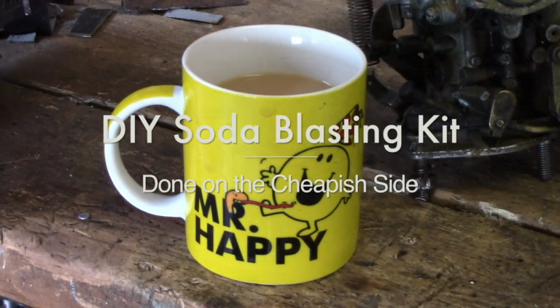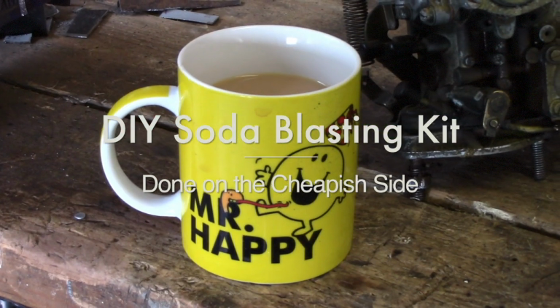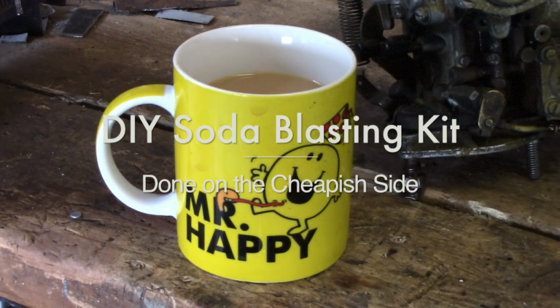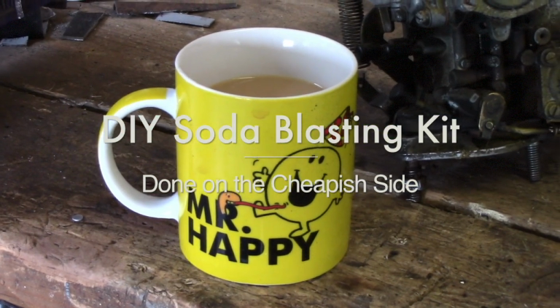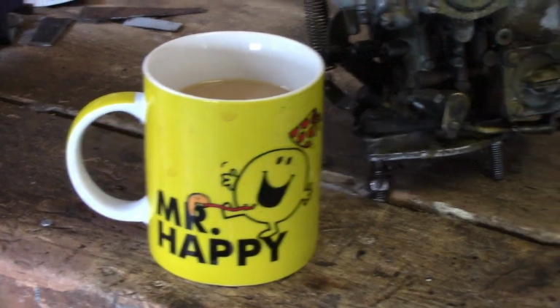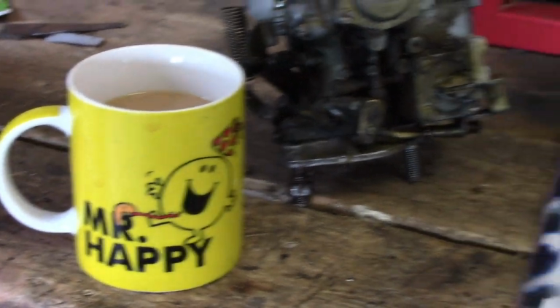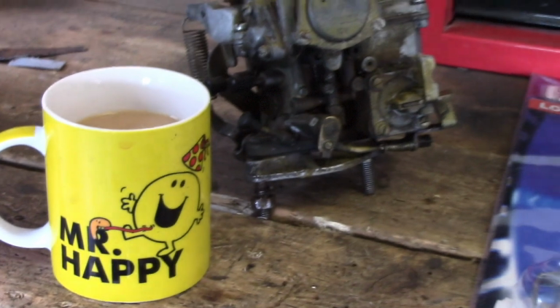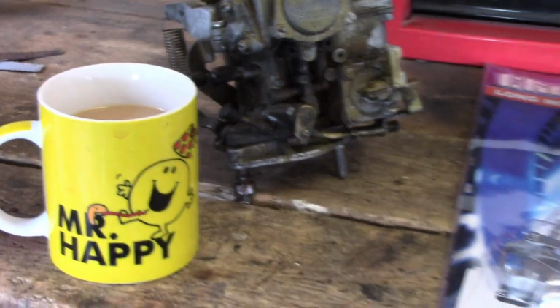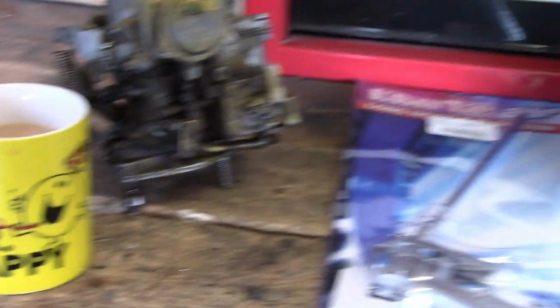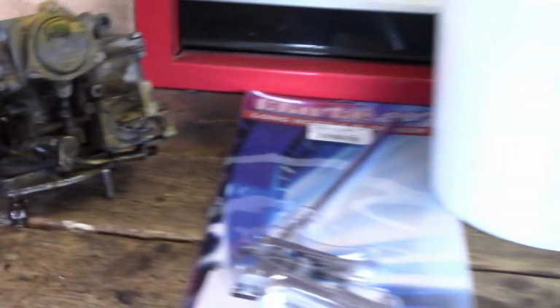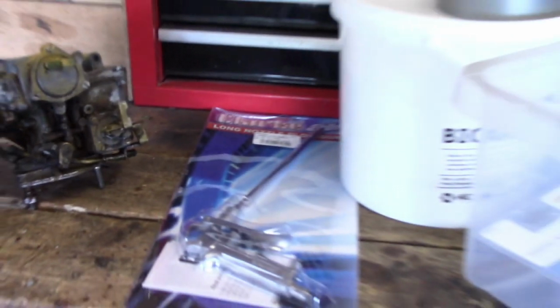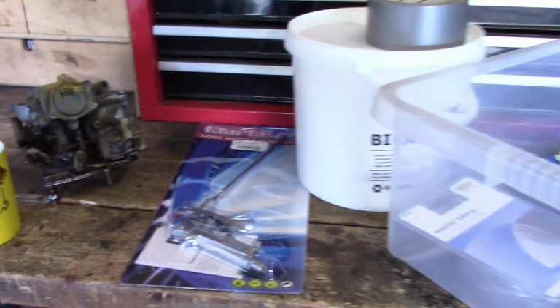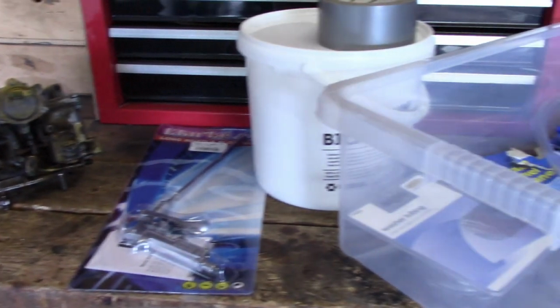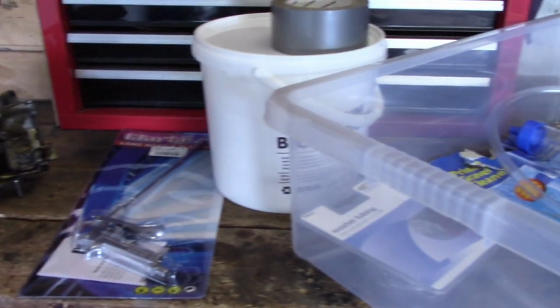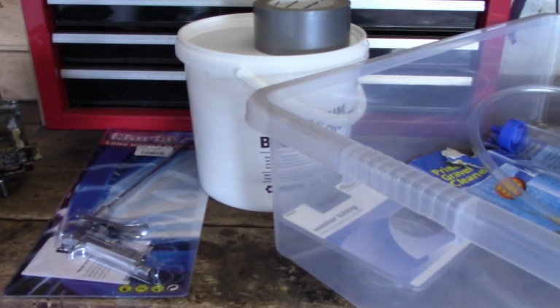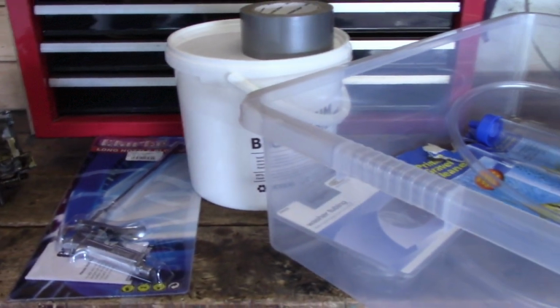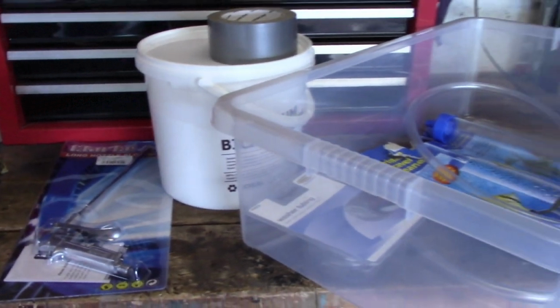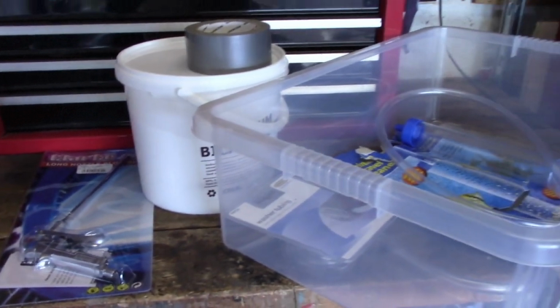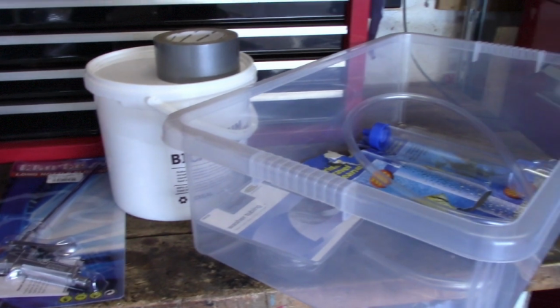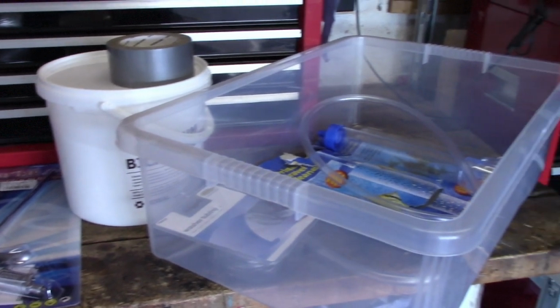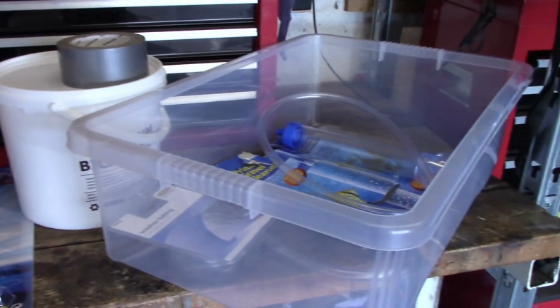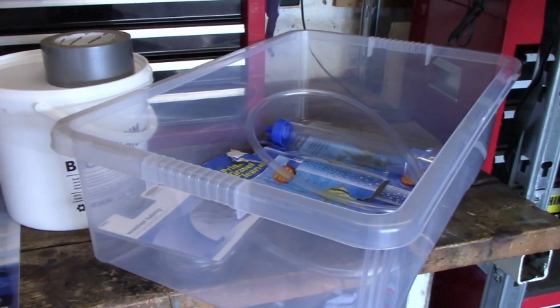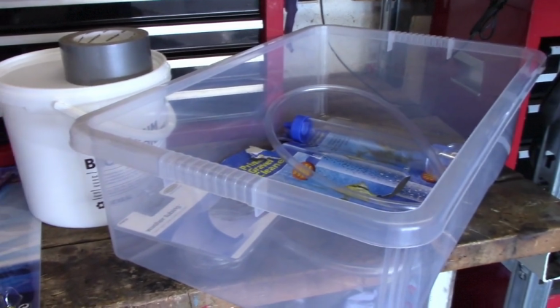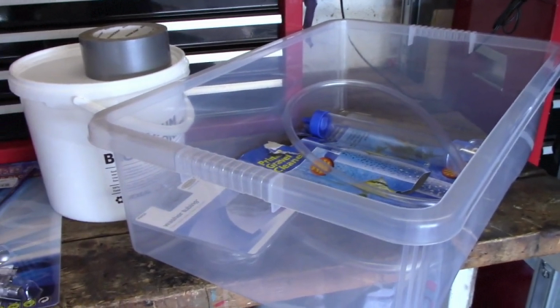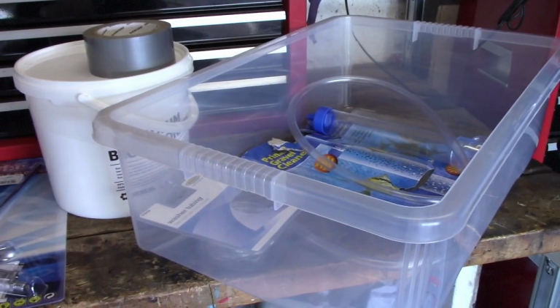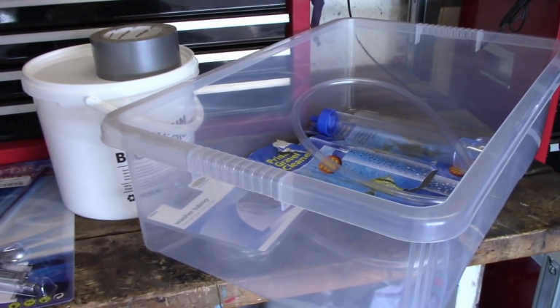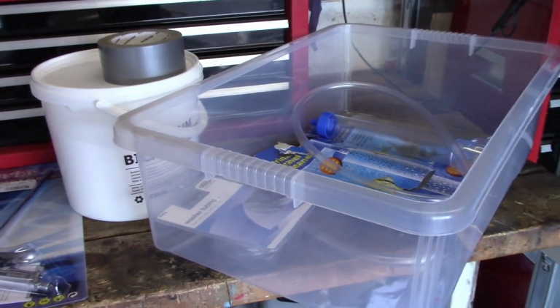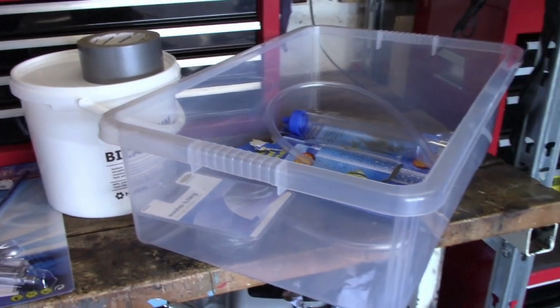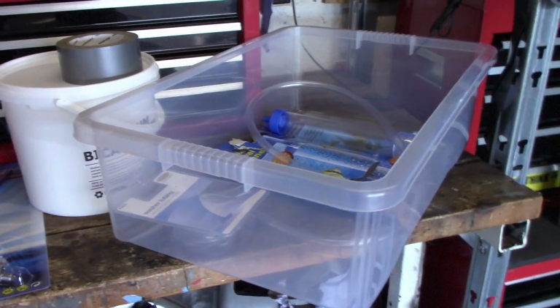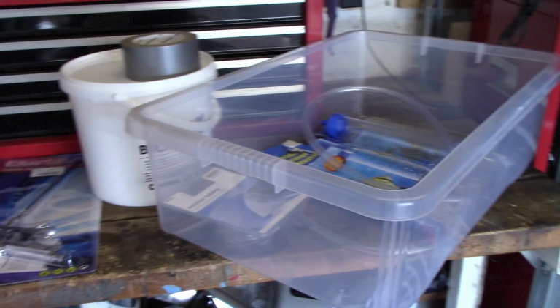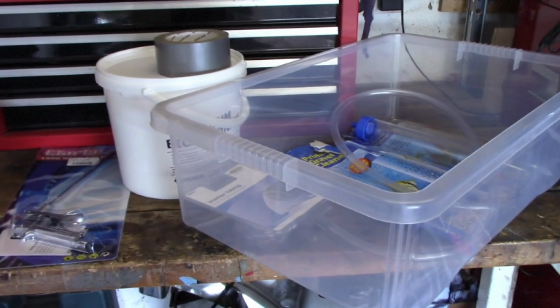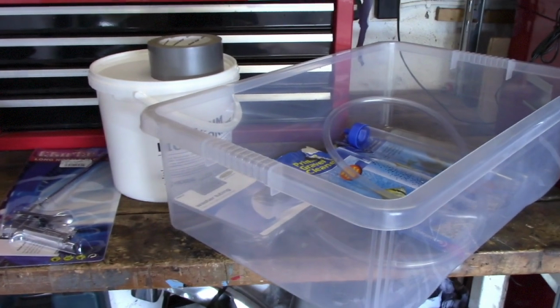Good morning. I'm going to have a look today at trying to build a sort of do-it-yourself soda blasting kit. The idea behind this is I've seen on the internet a couple of people doing it.